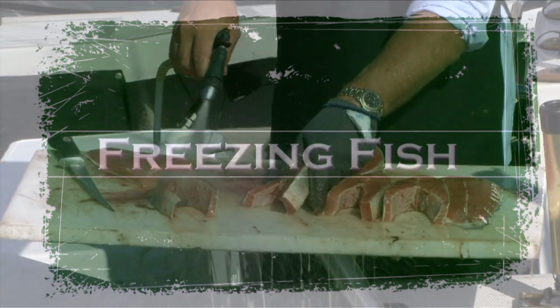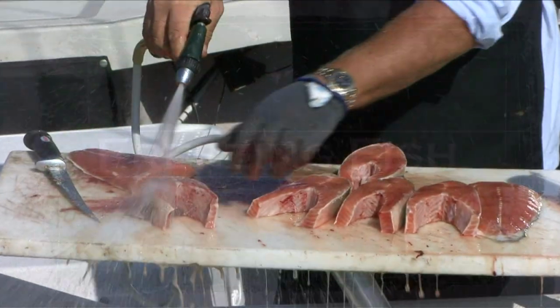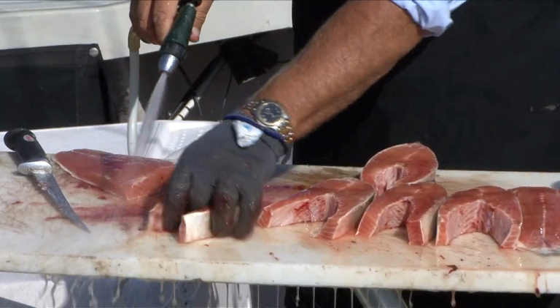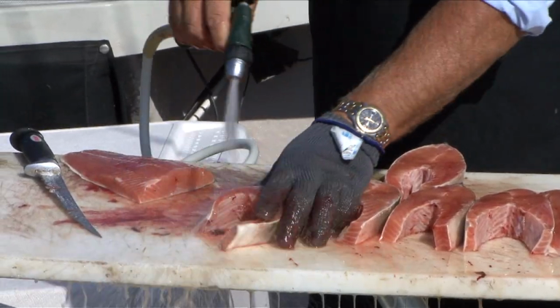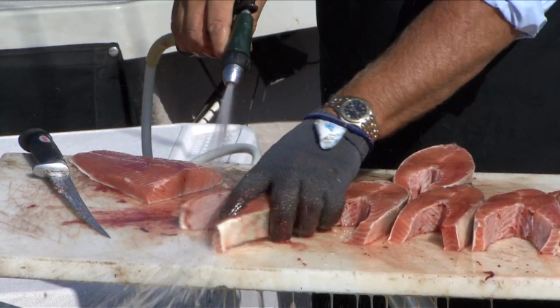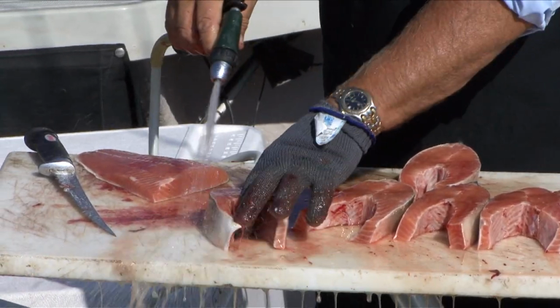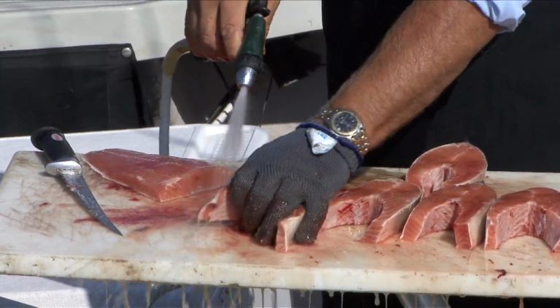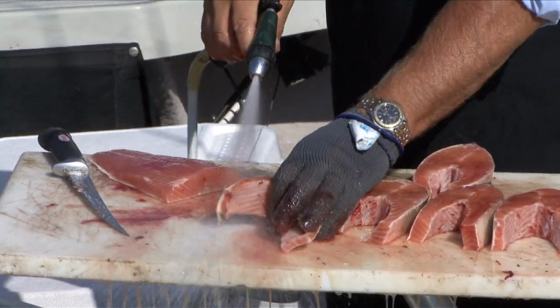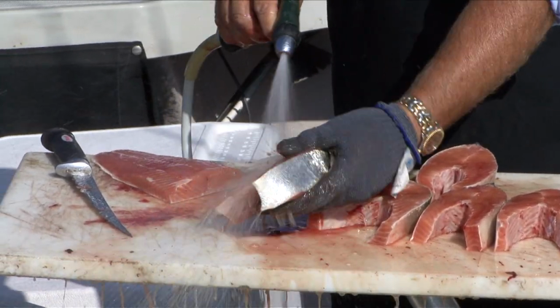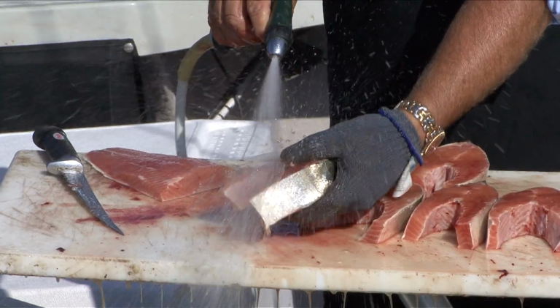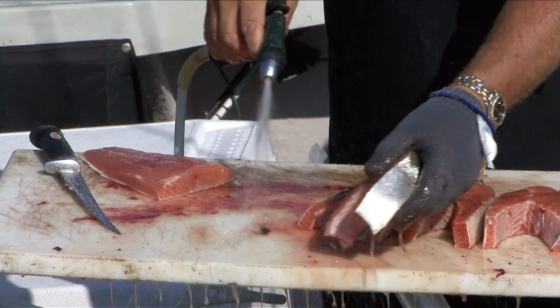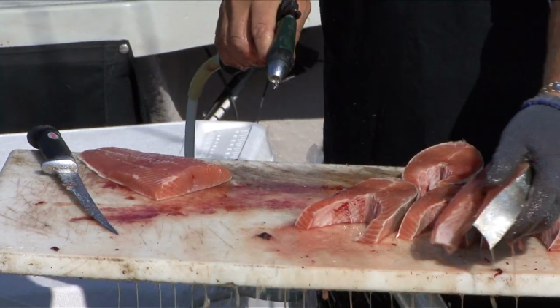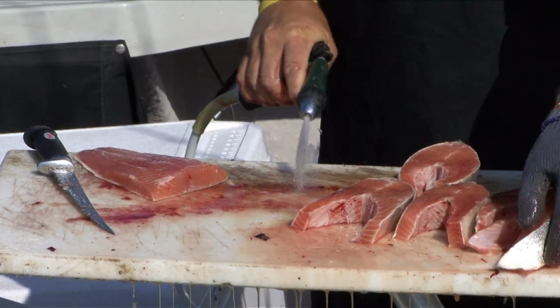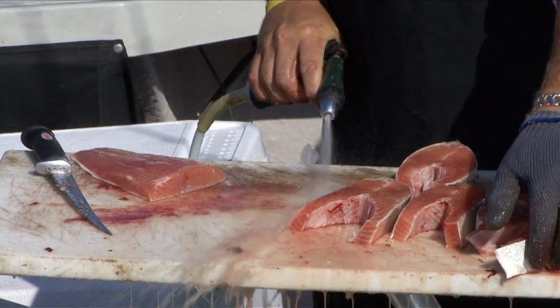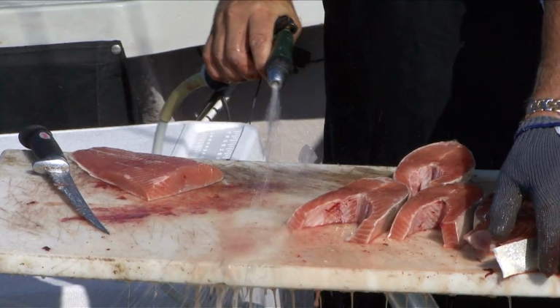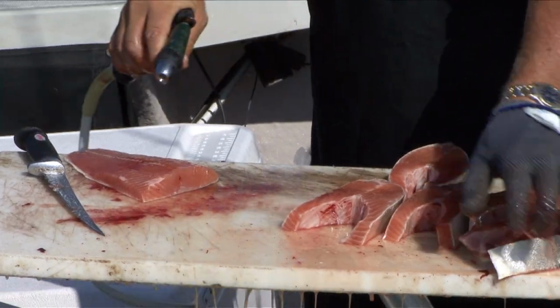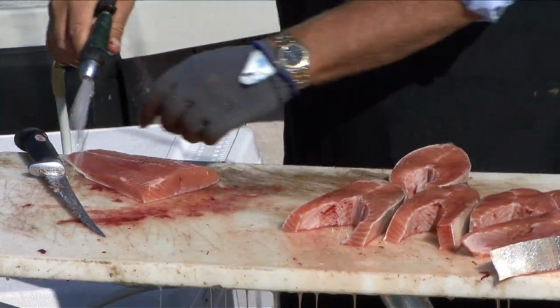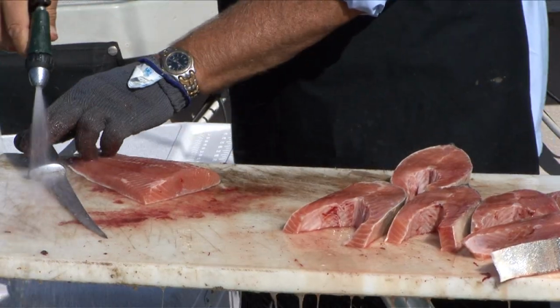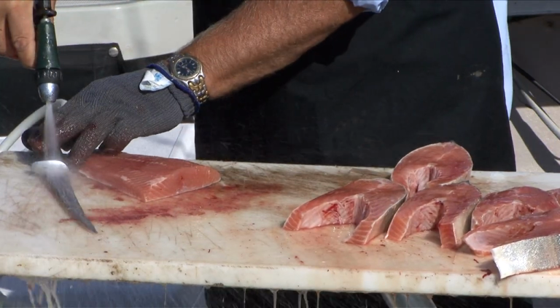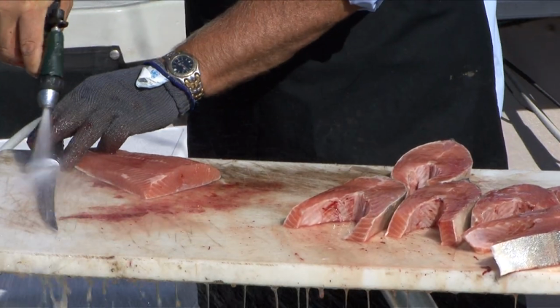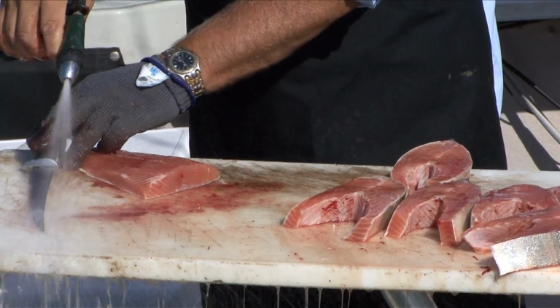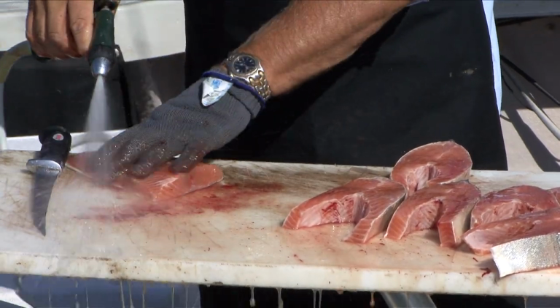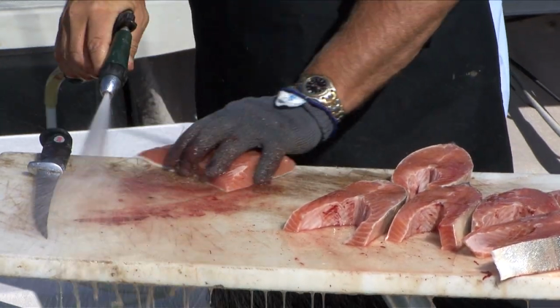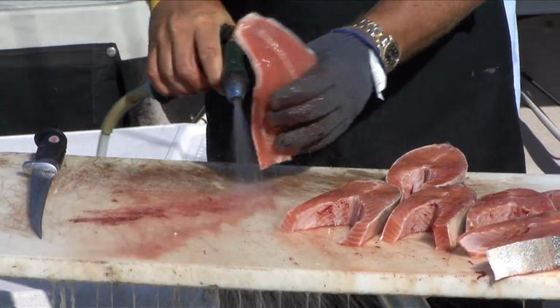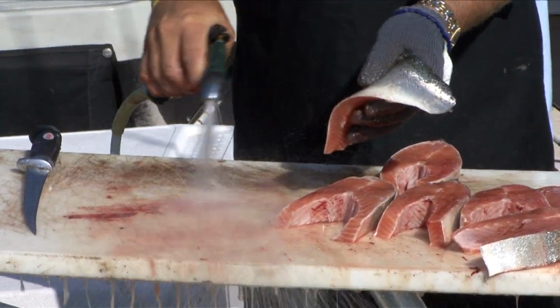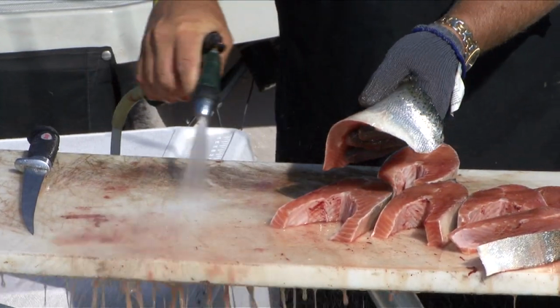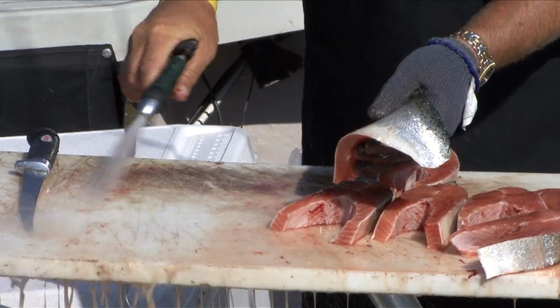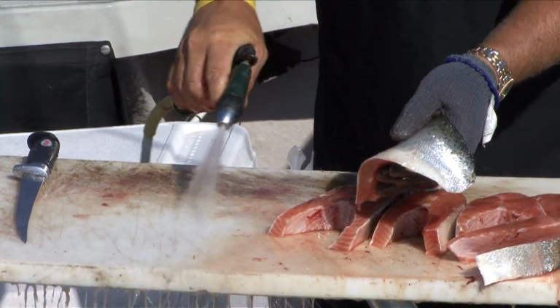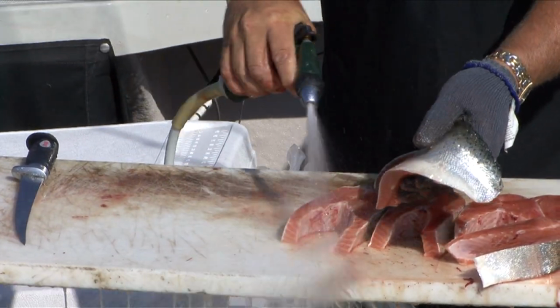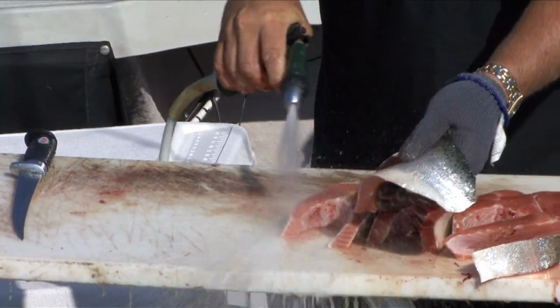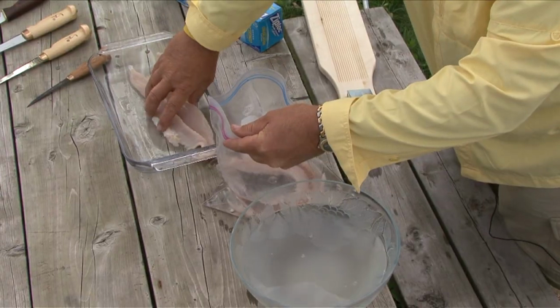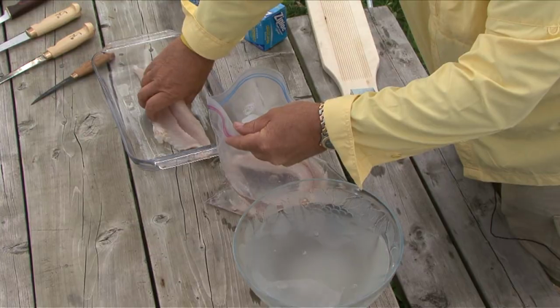If you'll be eating the fish relatively soon, you don't need to freeze it. Just rinse the fish with fresh cold water, pat it down with a paper towel, then seal it and refrigerate it.